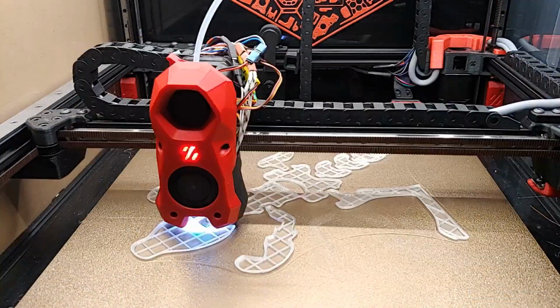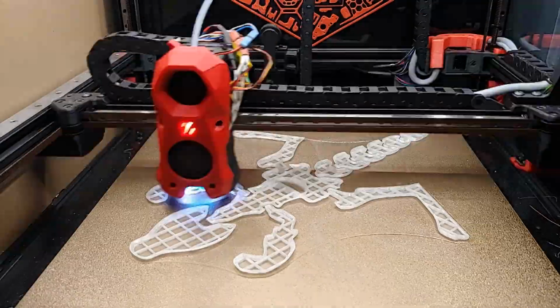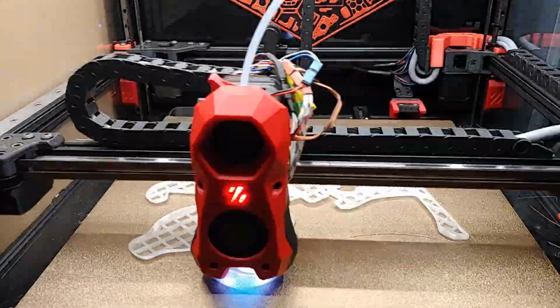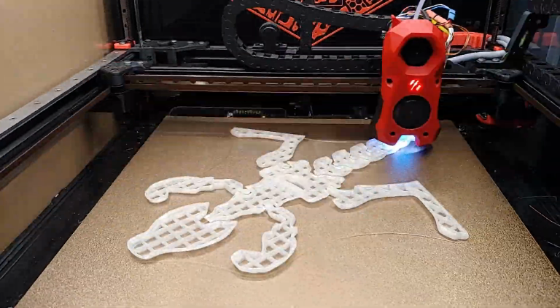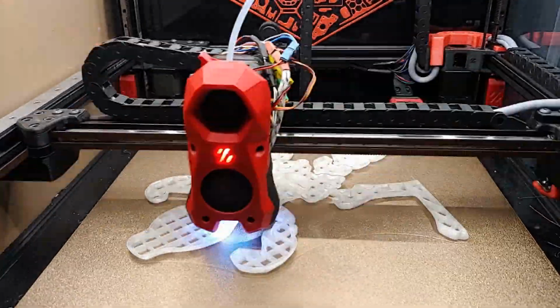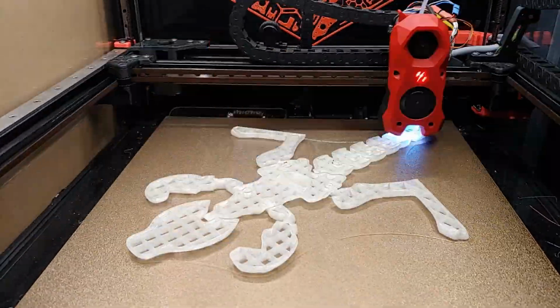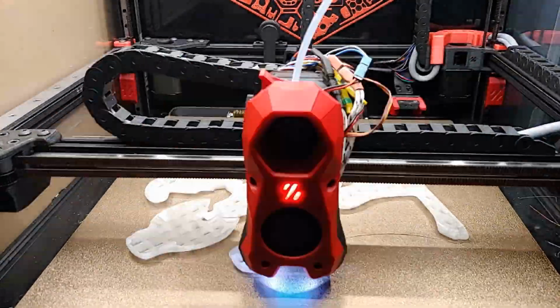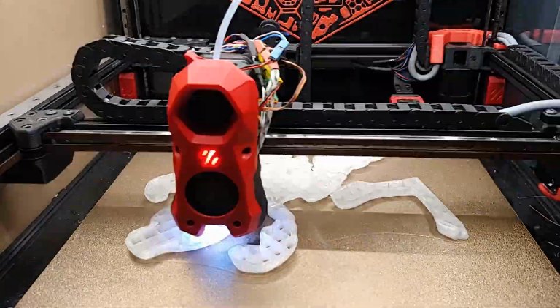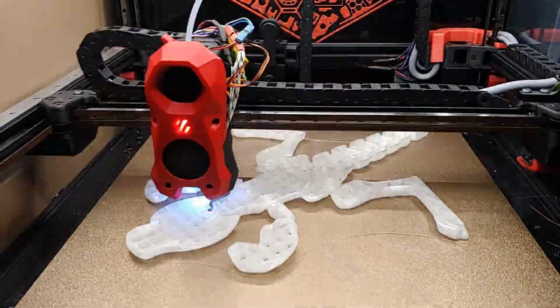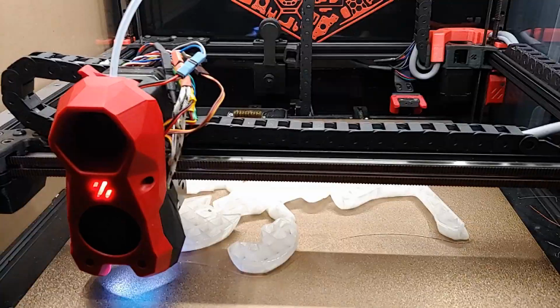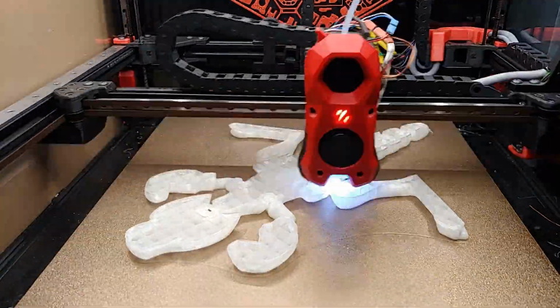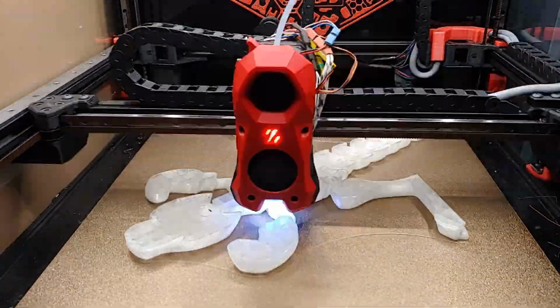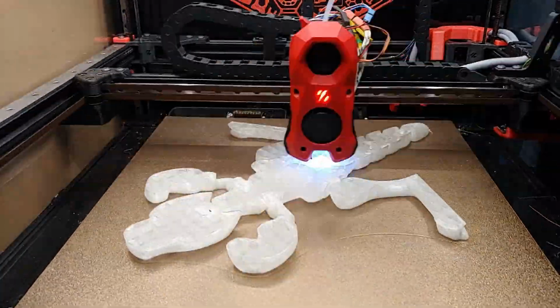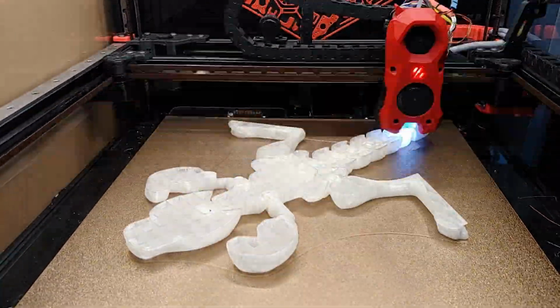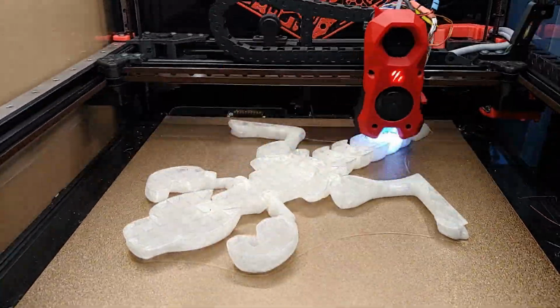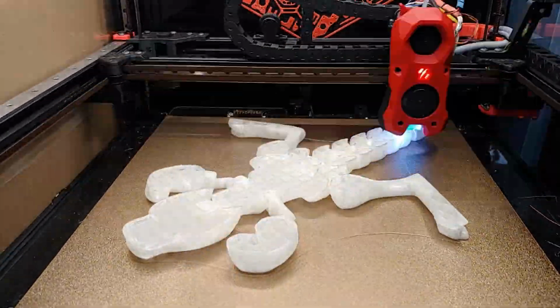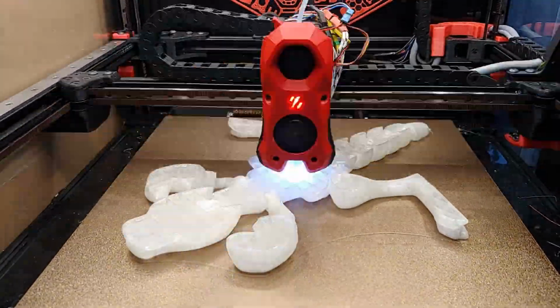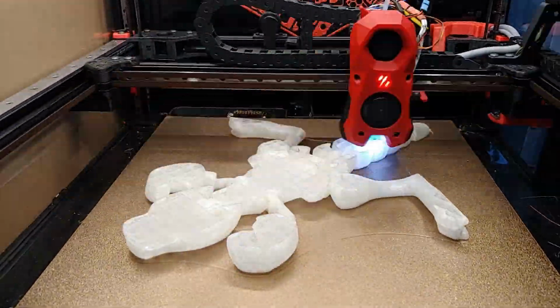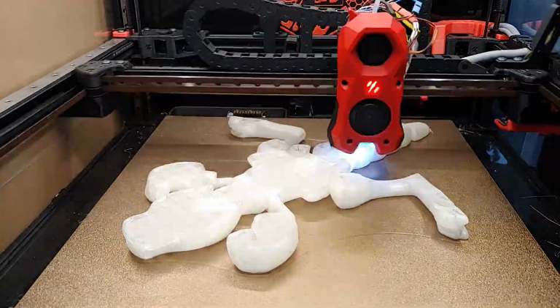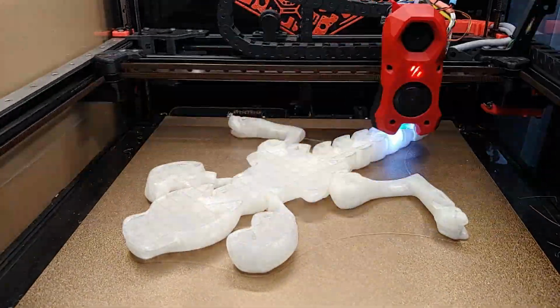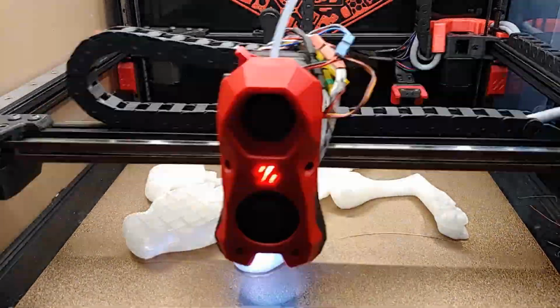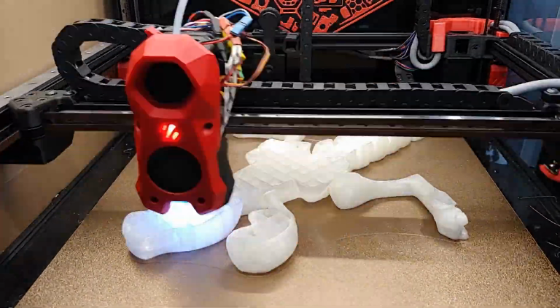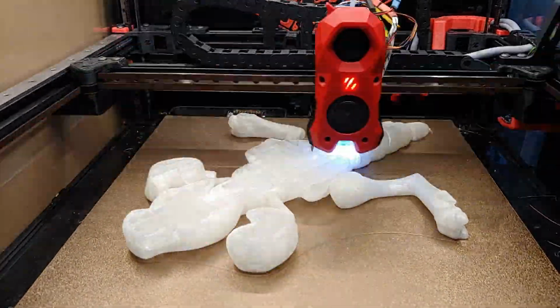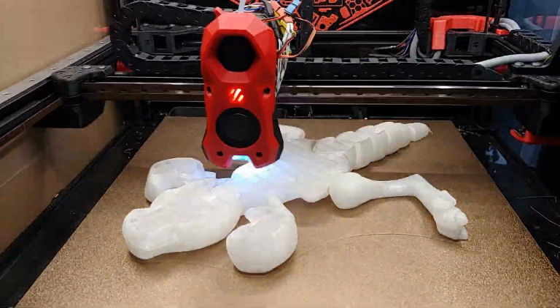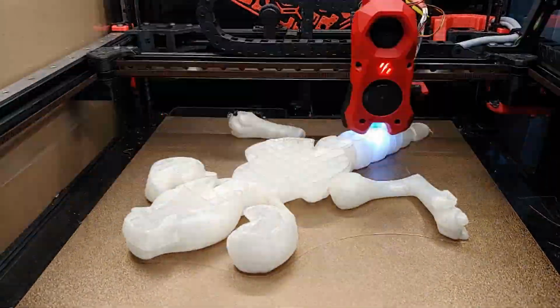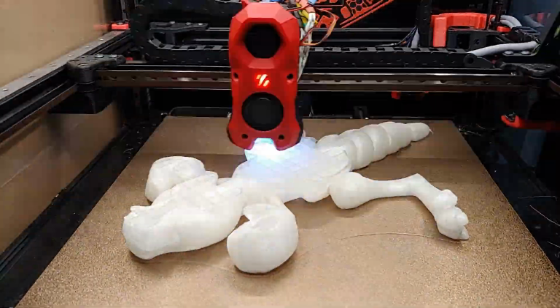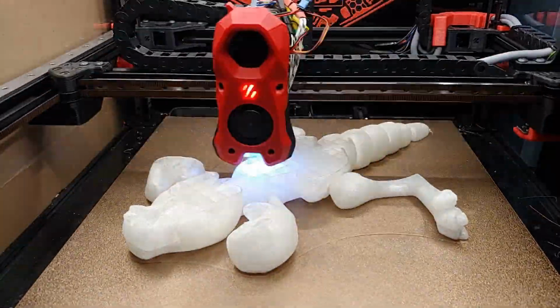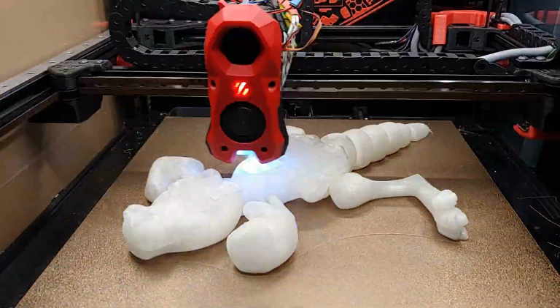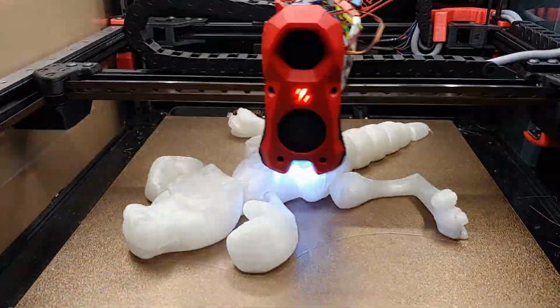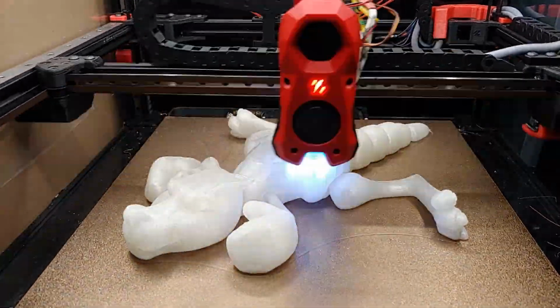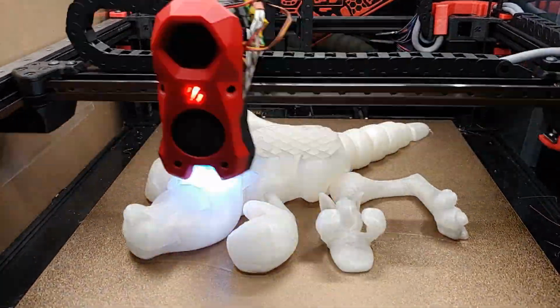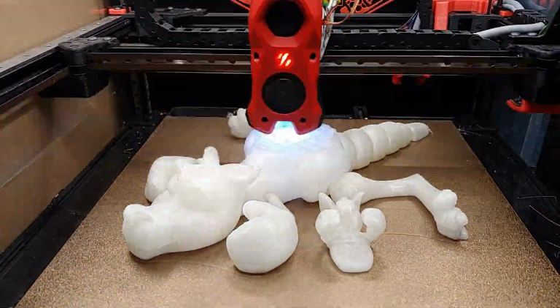At this size, final layer height and speed, the Kangaroo is printed in 20 hours and 45 minutes. A small joey takes 2 hours at the same settings.